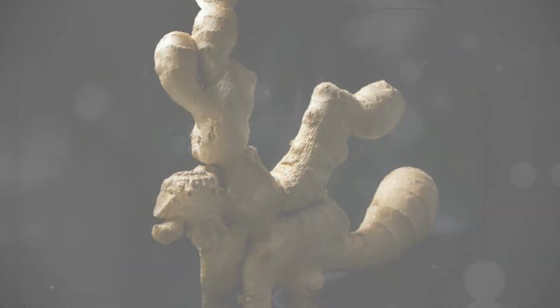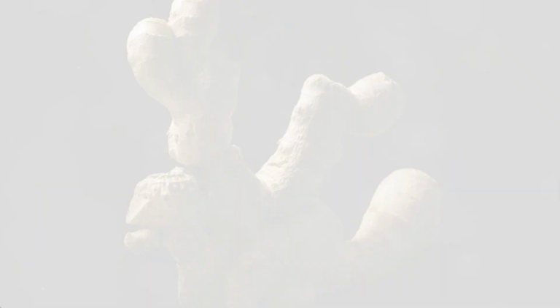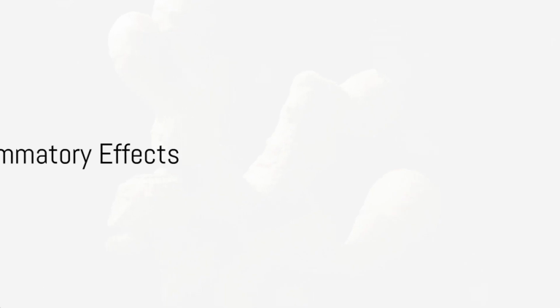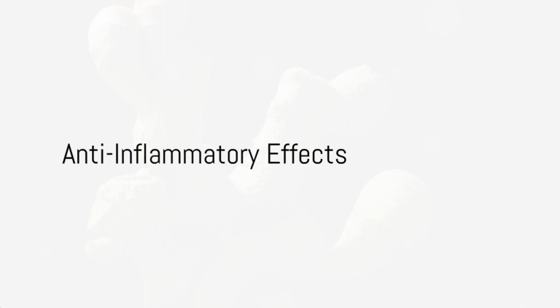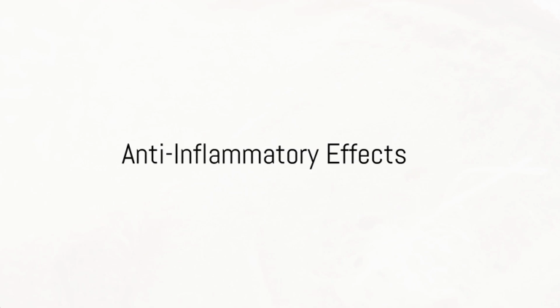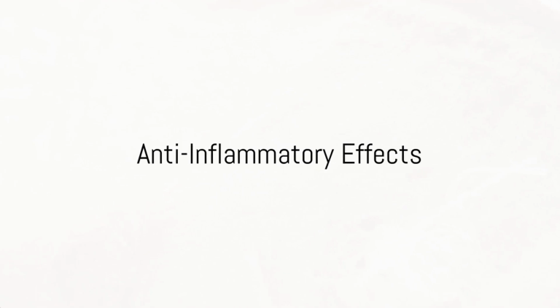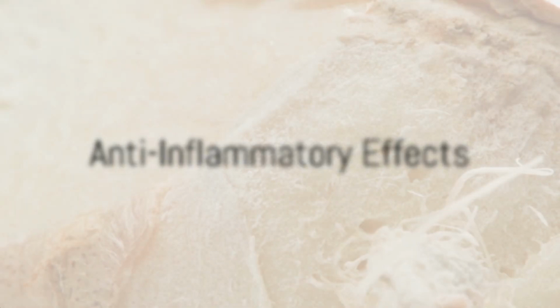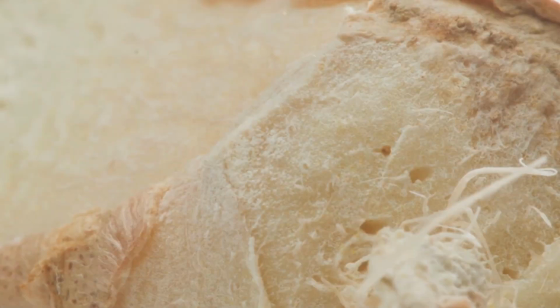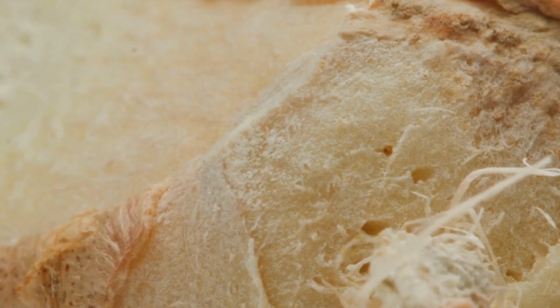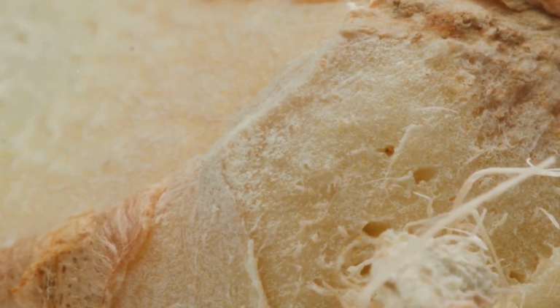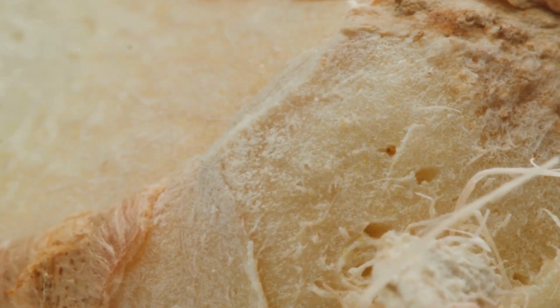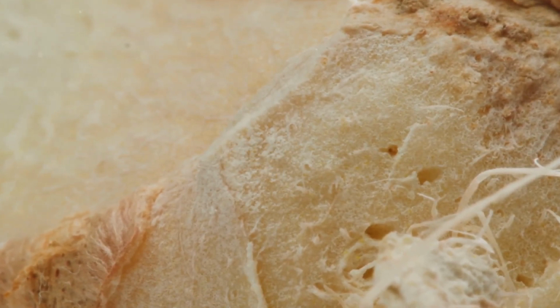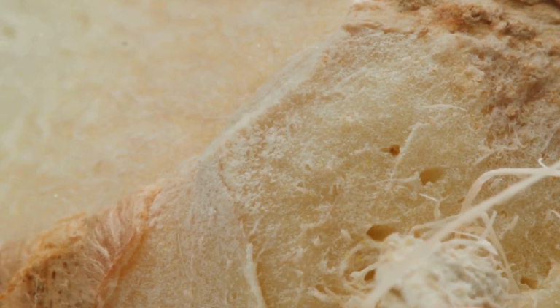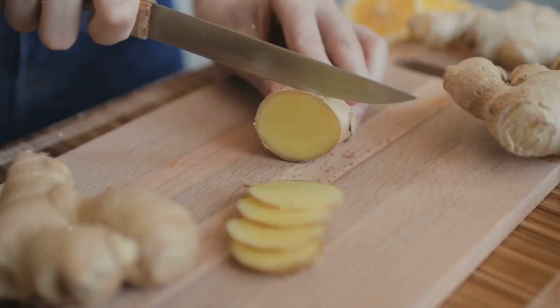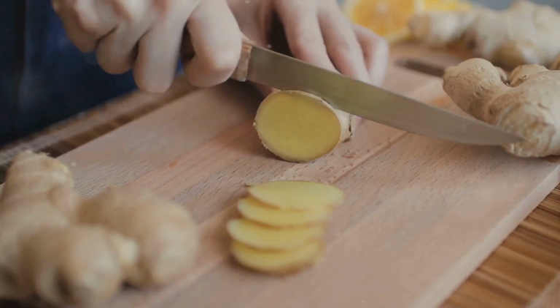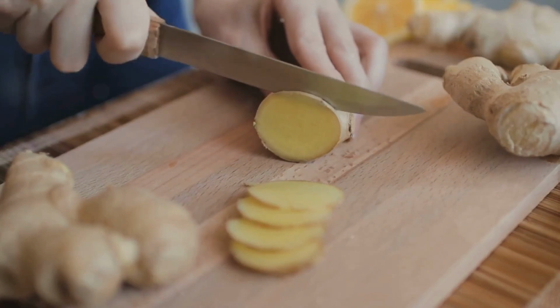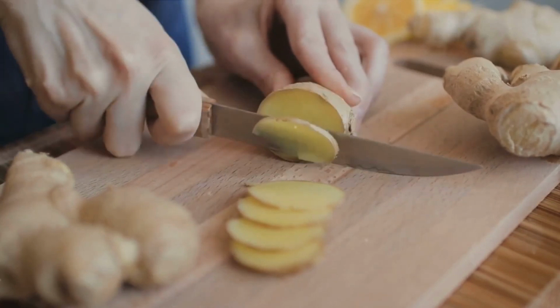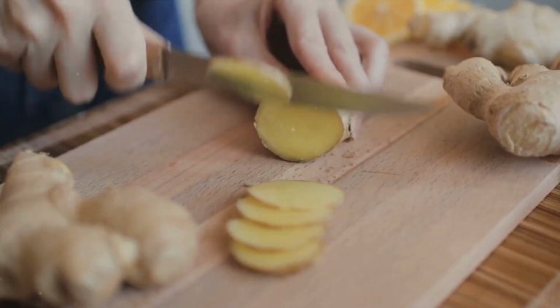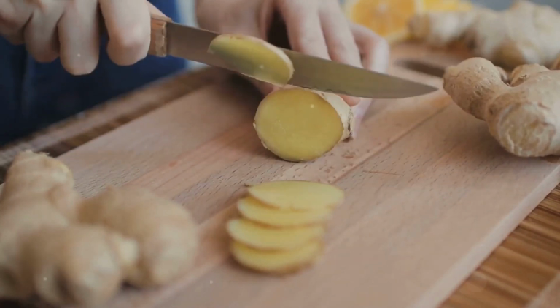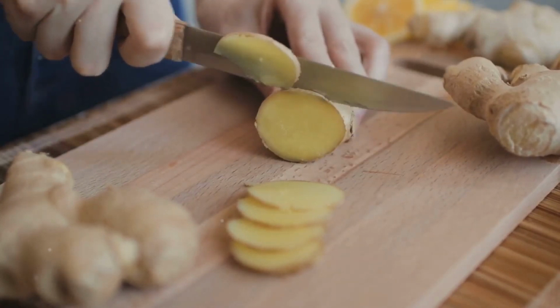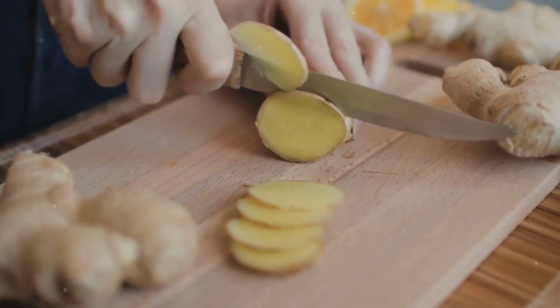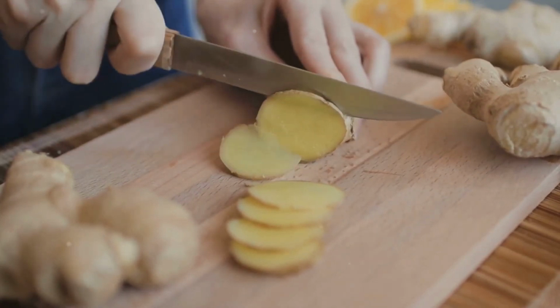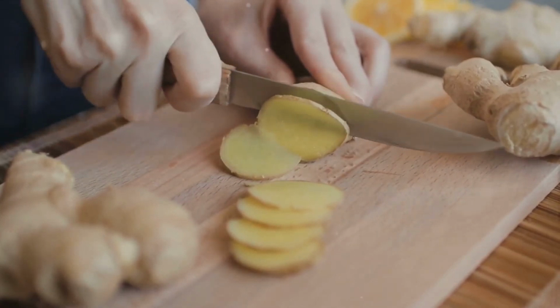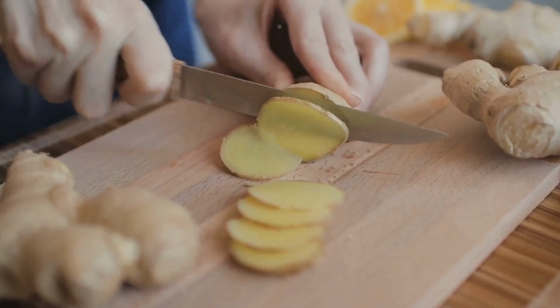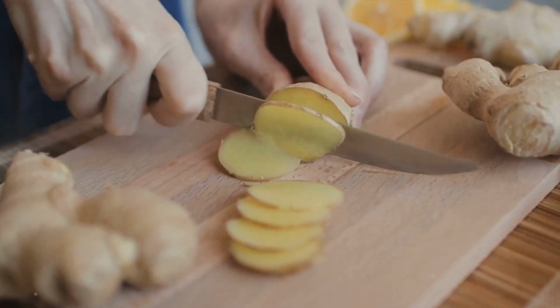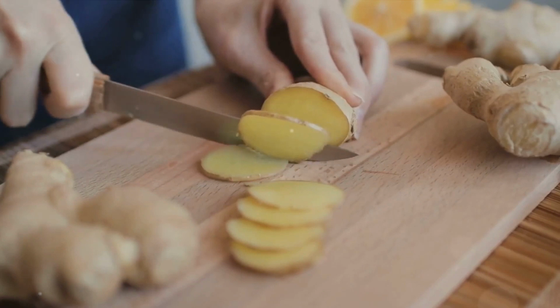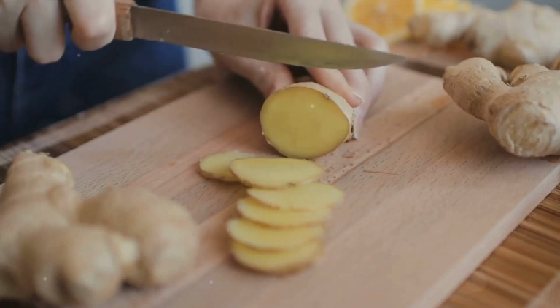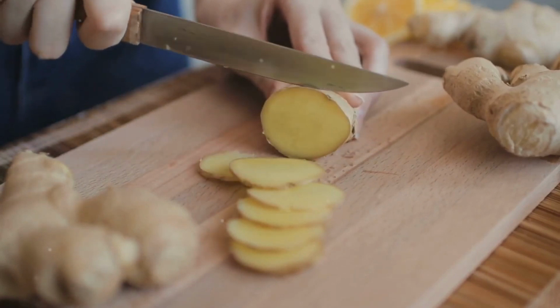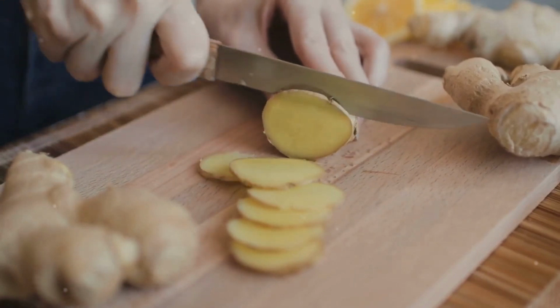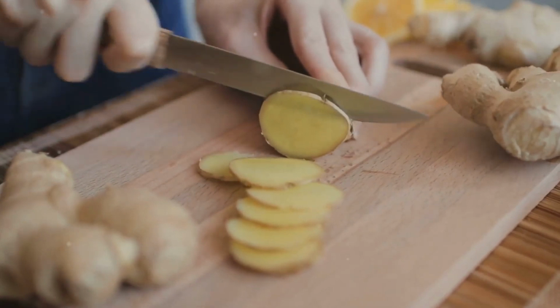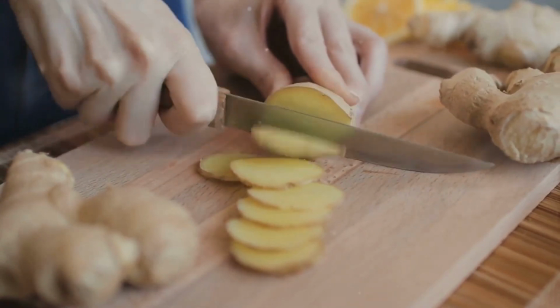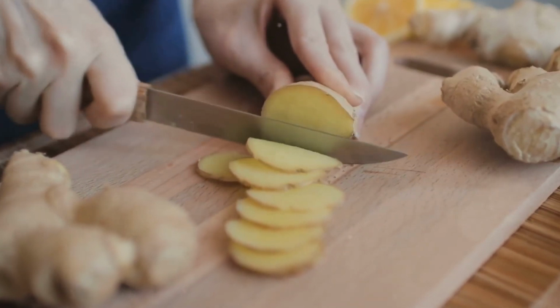Benefit number one: ginger acts as a potent anti-inflammatory agent. Compounds found in ginger known as gingerols have been discovered to have anti-inflammatory and antioxidant effects, which can help reduce inflammation in the body and fight off disease.